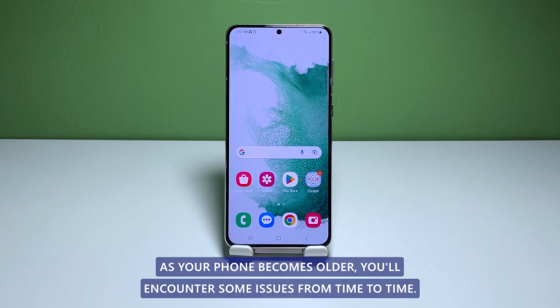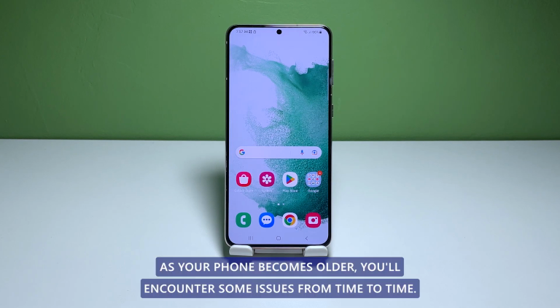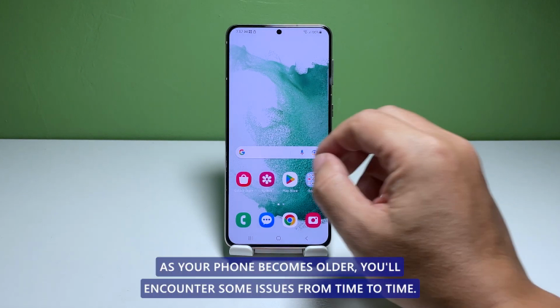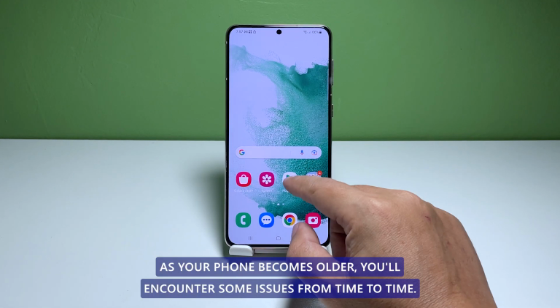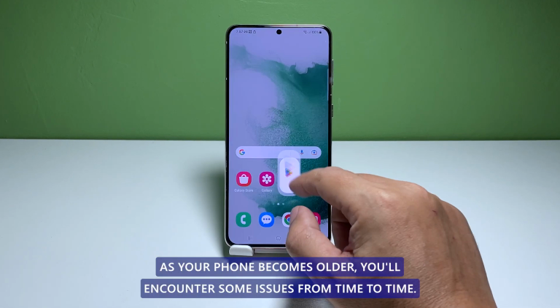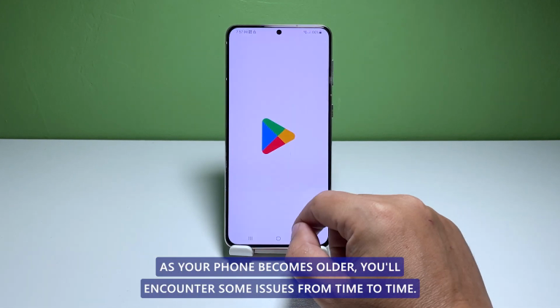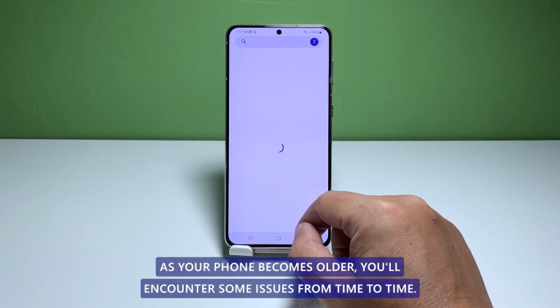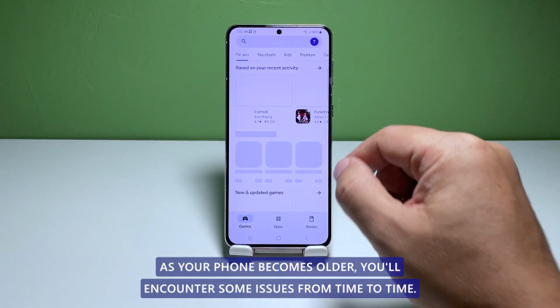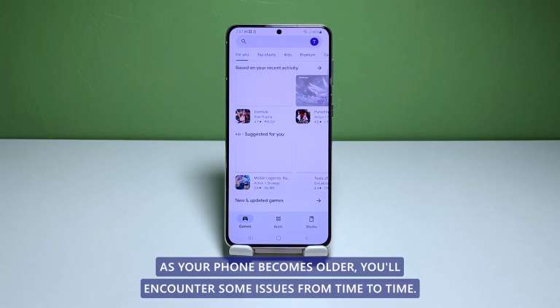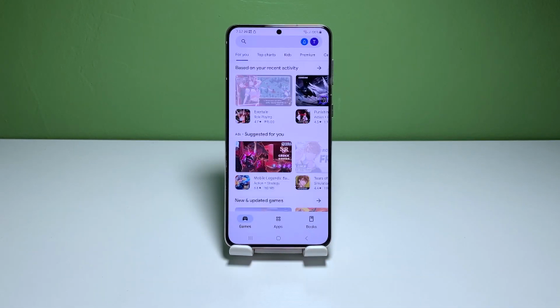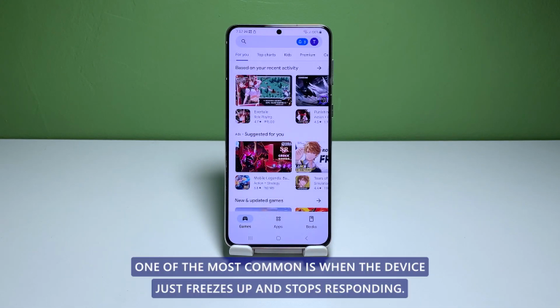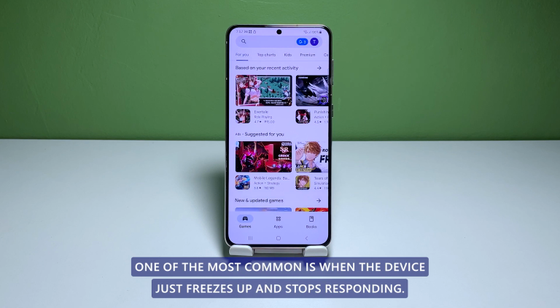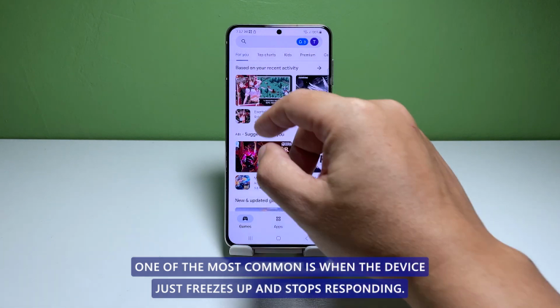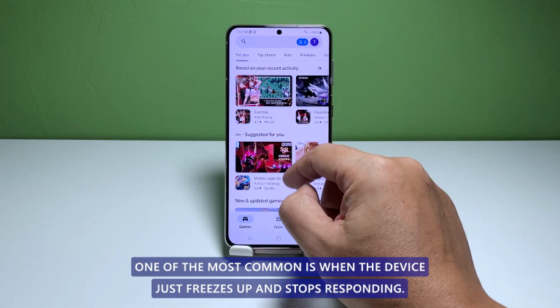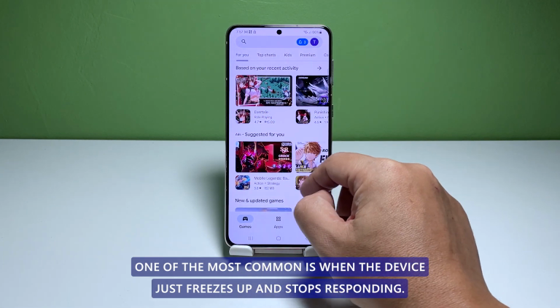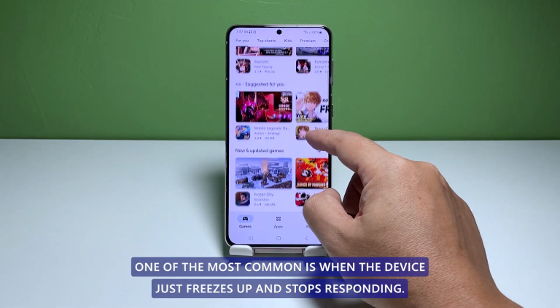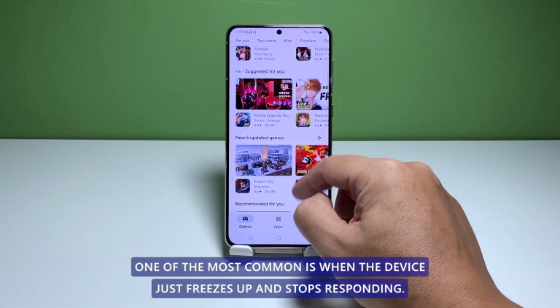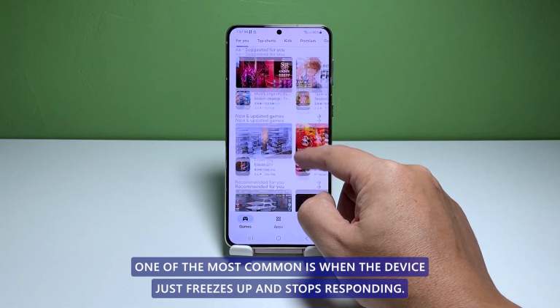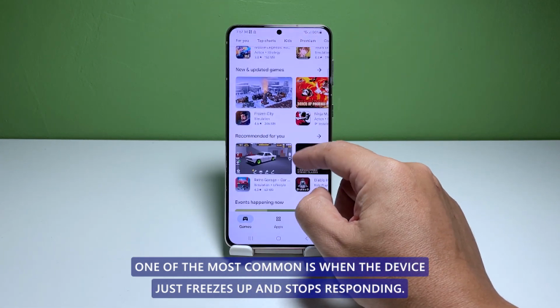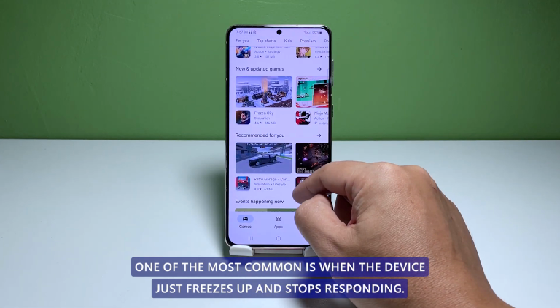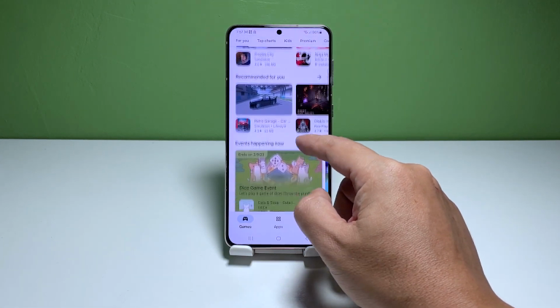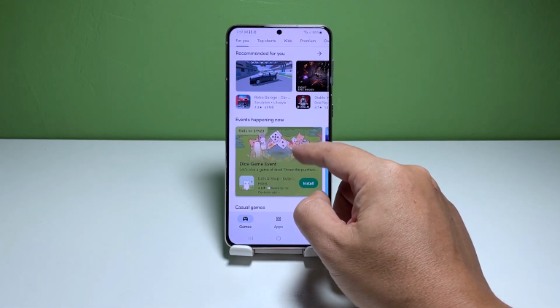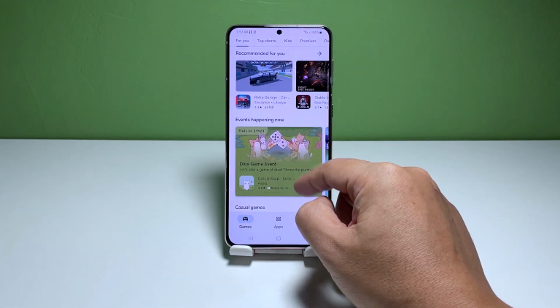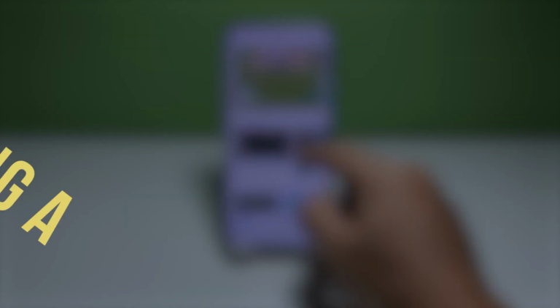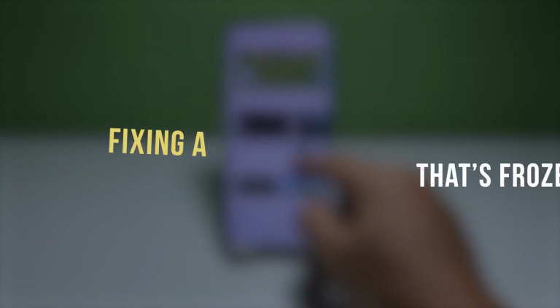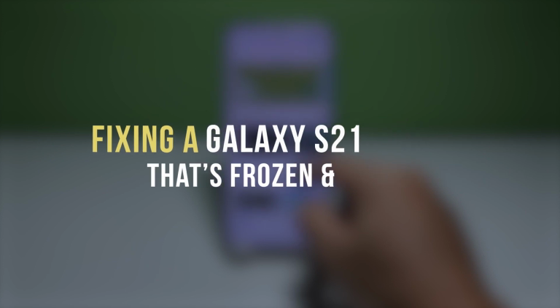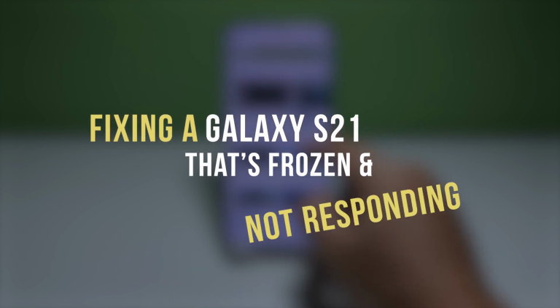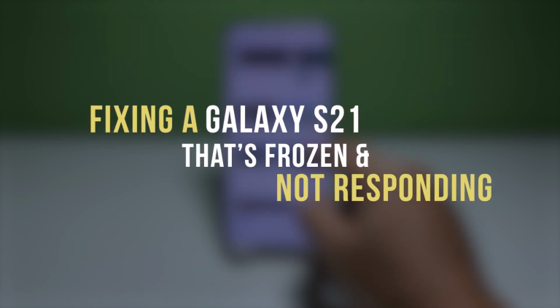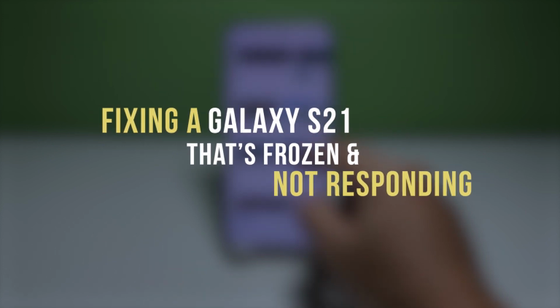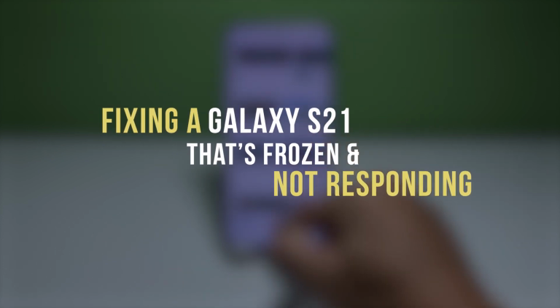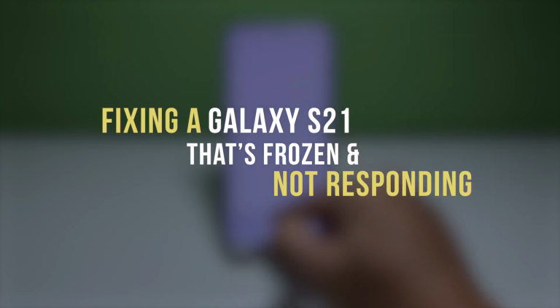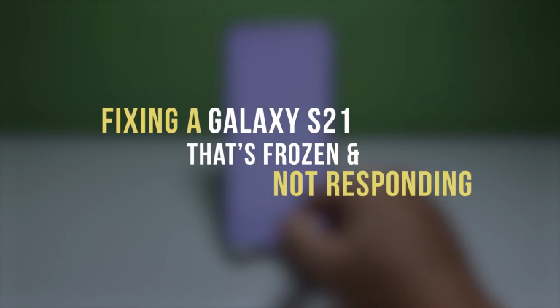As your phone becomes older, you'll encounter some issues from time to time. One of the most common is when the device just freezes up and stops responding. In this video, we will show you how to fix a frozen or unresponsive Galaxy S21.